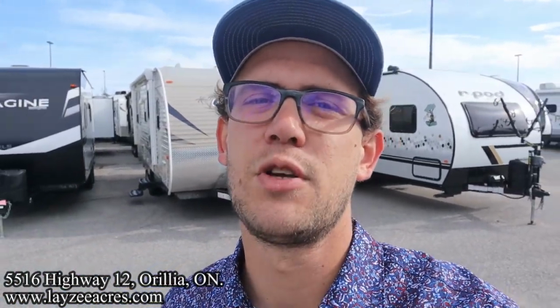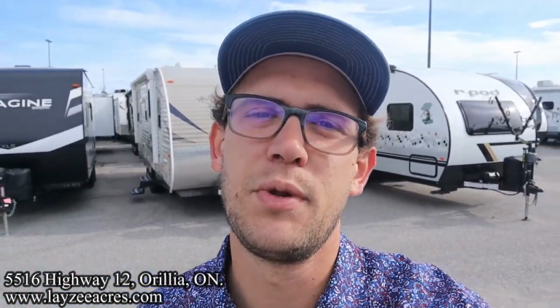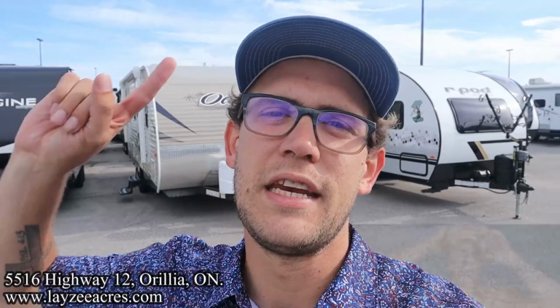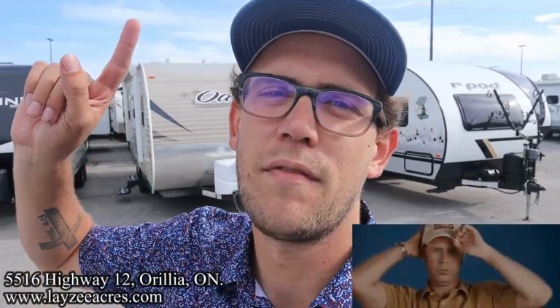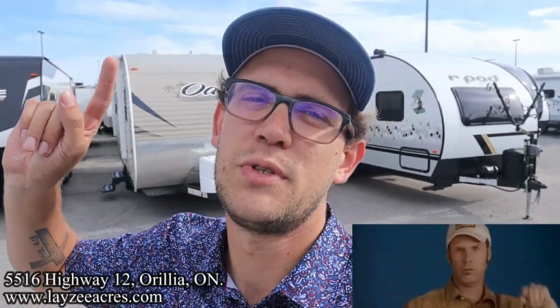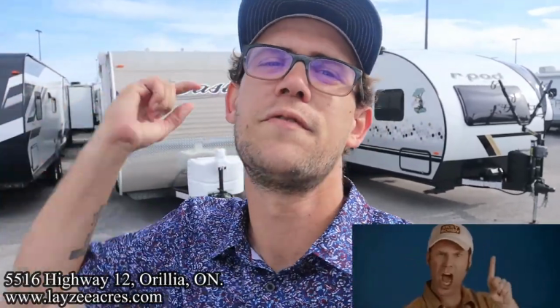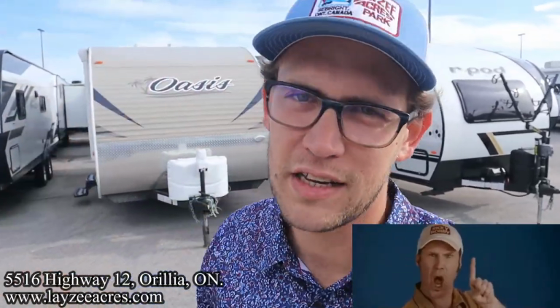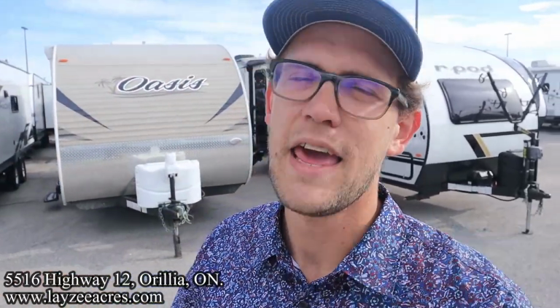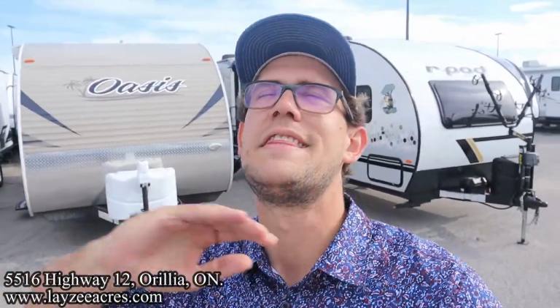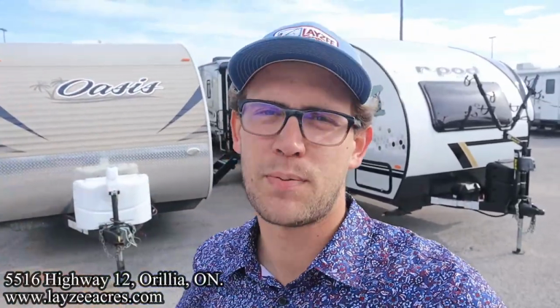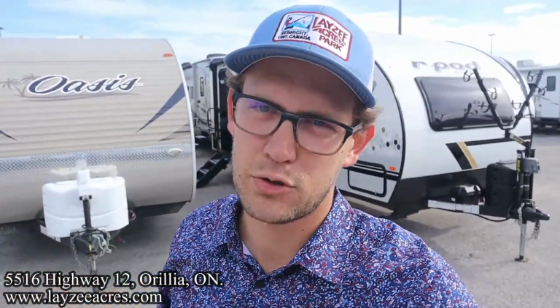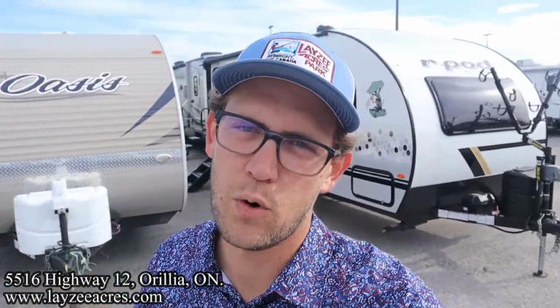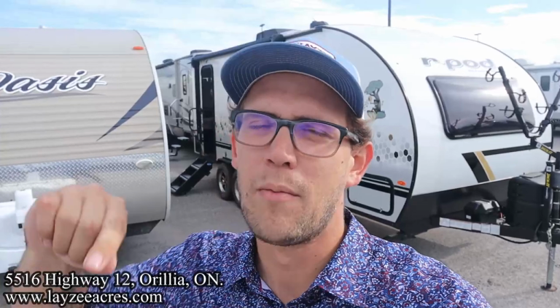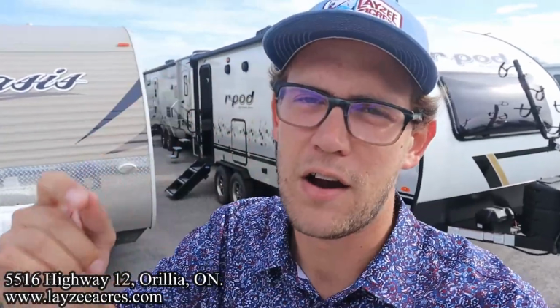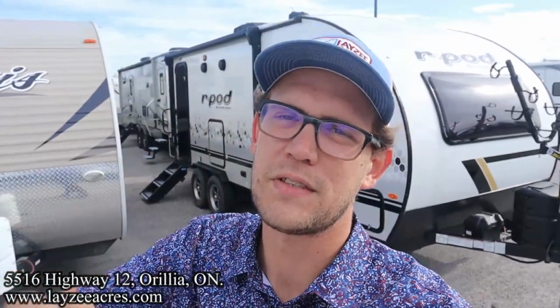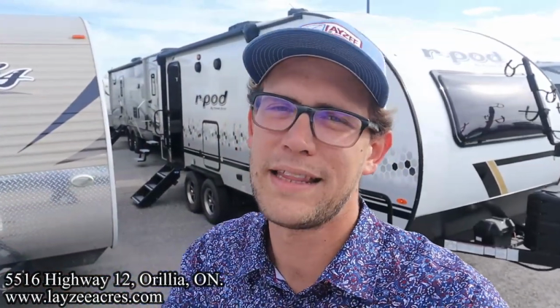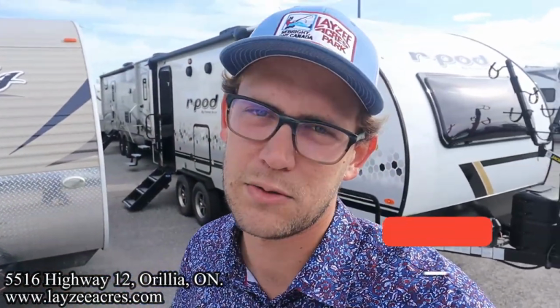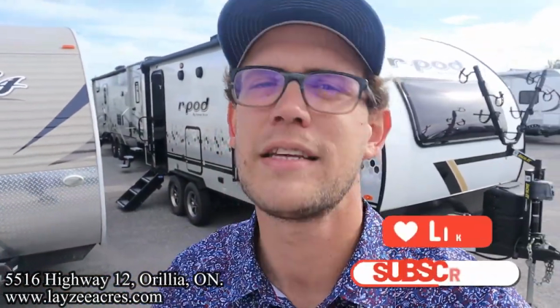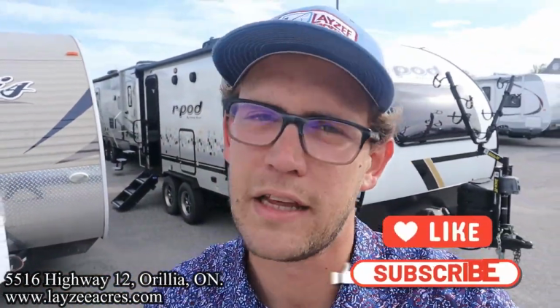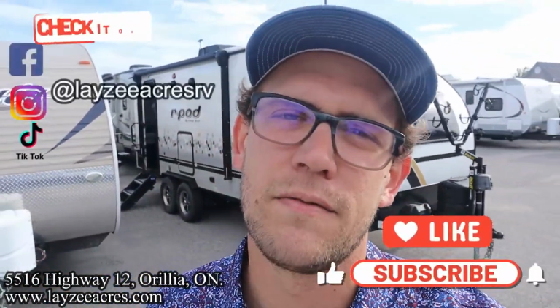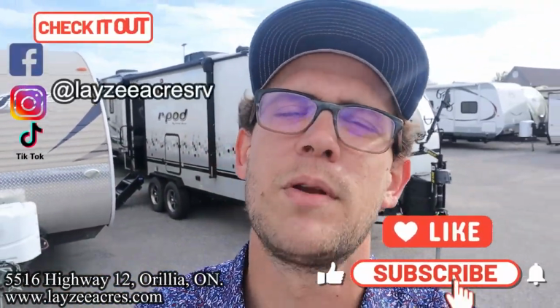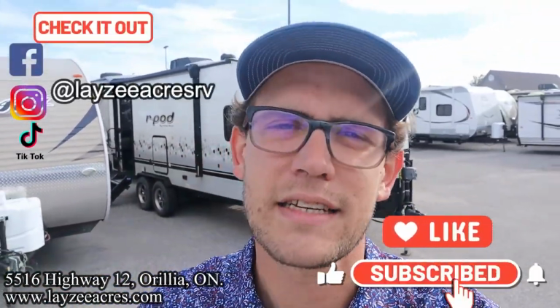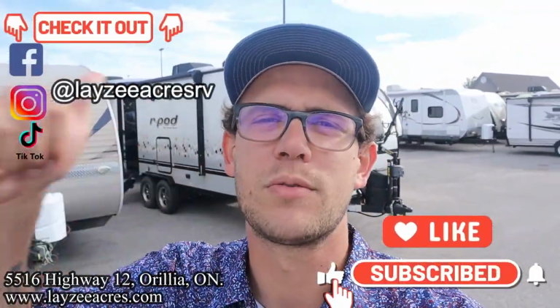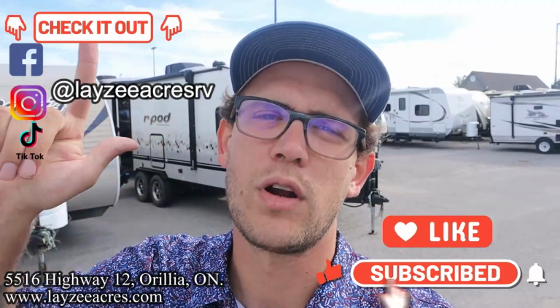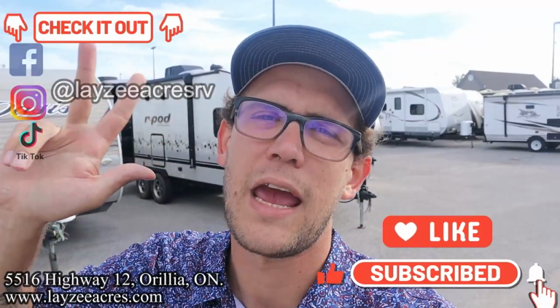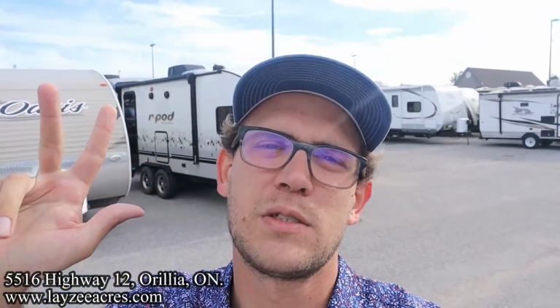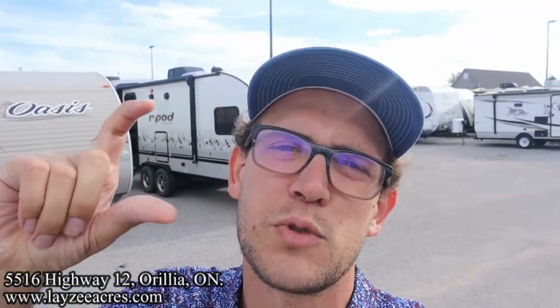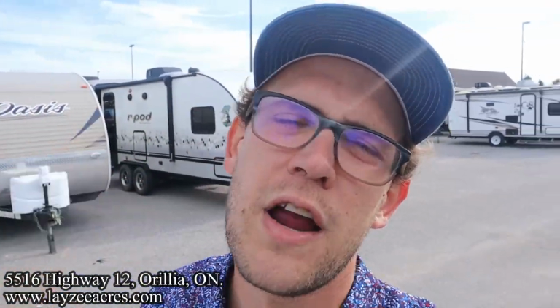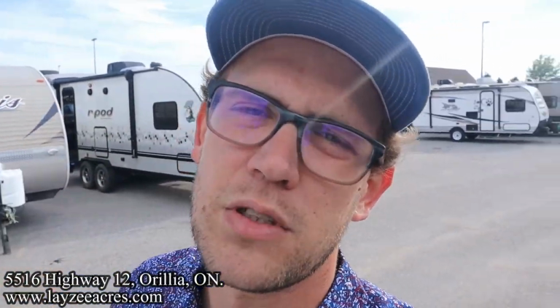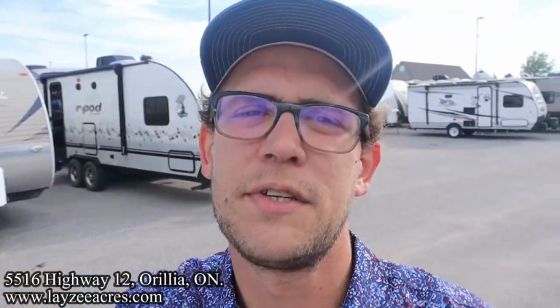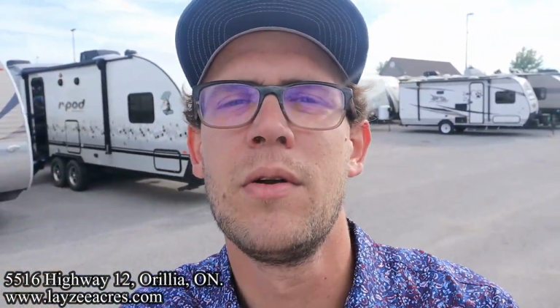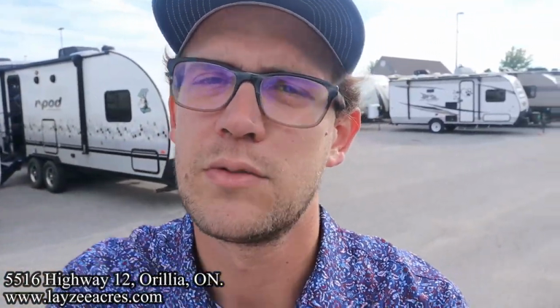Thank you so much for tuning in to the number one RV YouTube channel in the world. If you have a ton of kids, this is the most practical trailer for you. If you don't mind hitting that like and subscribe button, it's just sitting there asking to be clicked. We're also on Instagram, TikTok, and Facebook — we're doing some shorter videos on there, so maybe check those out as well.